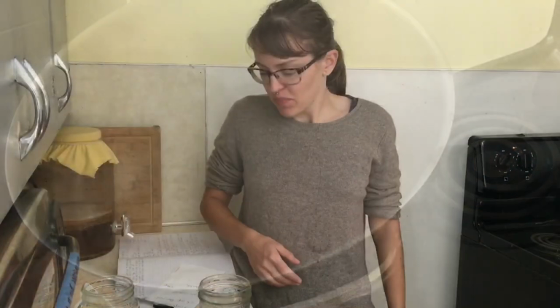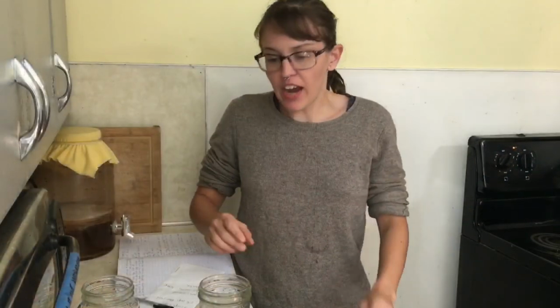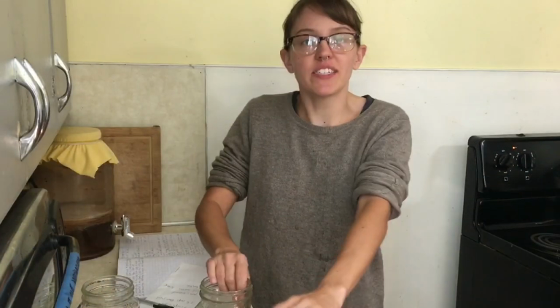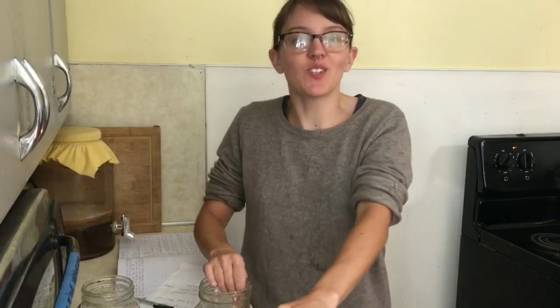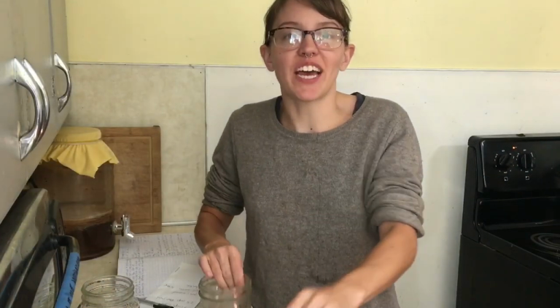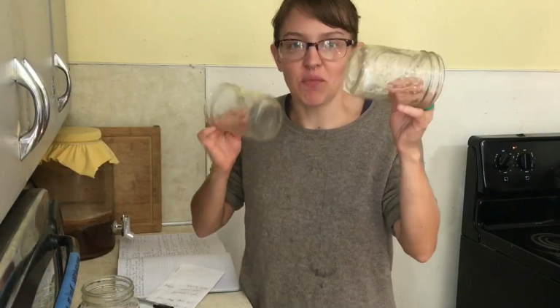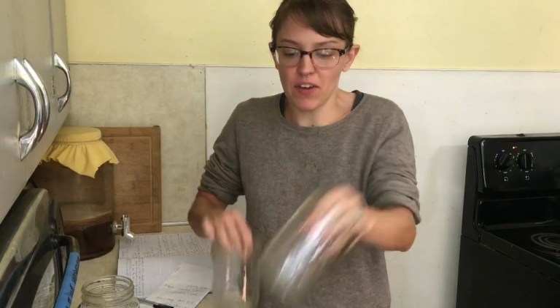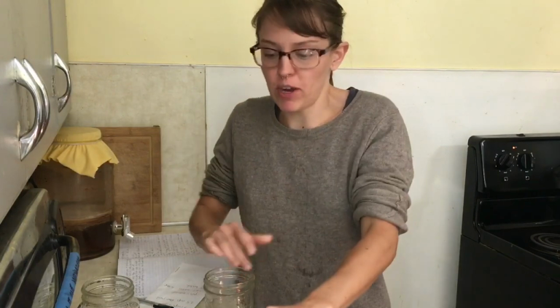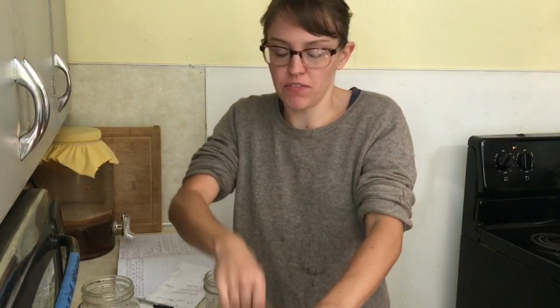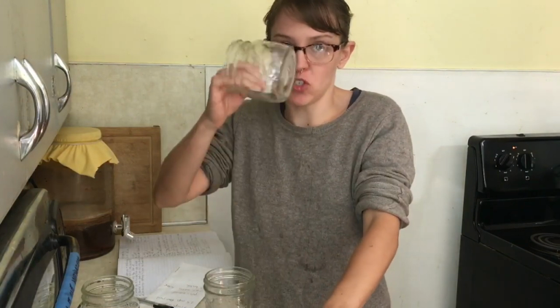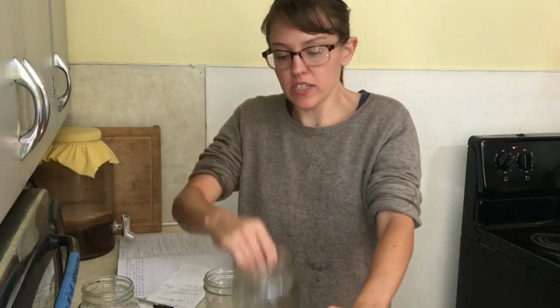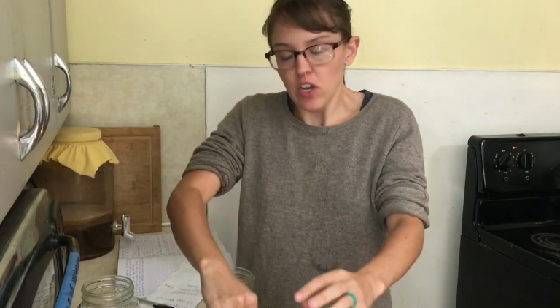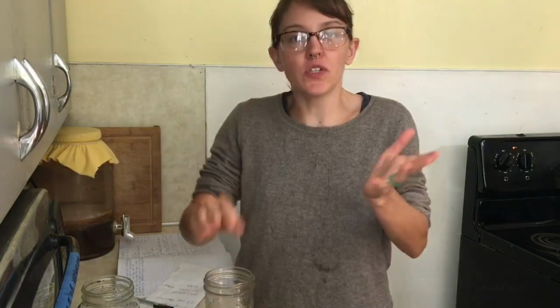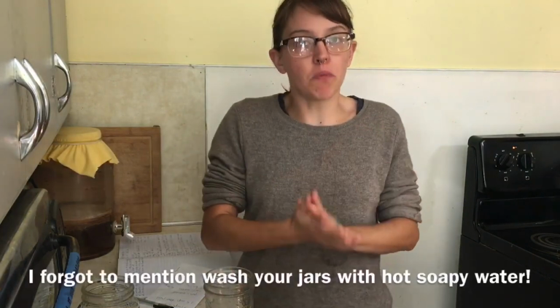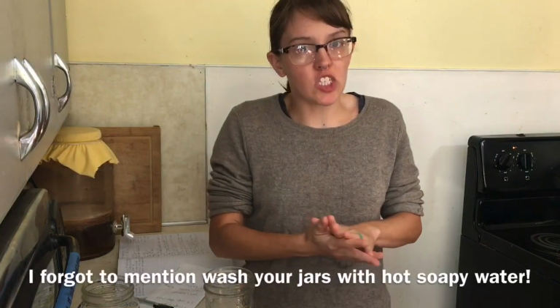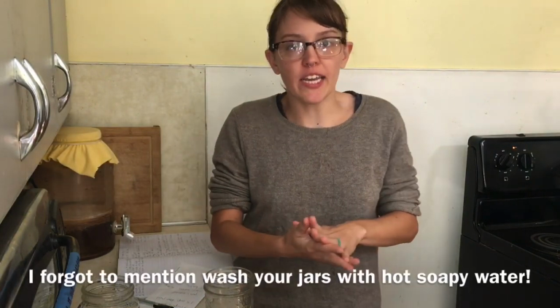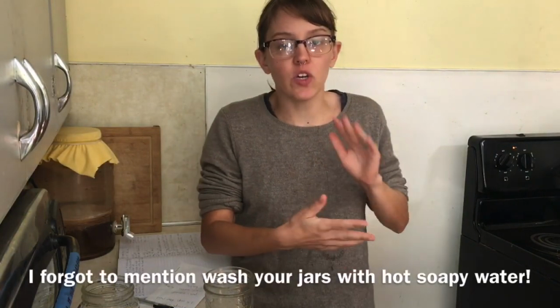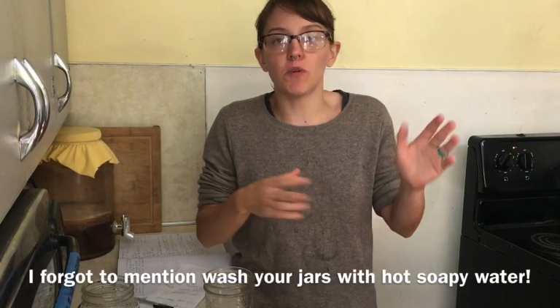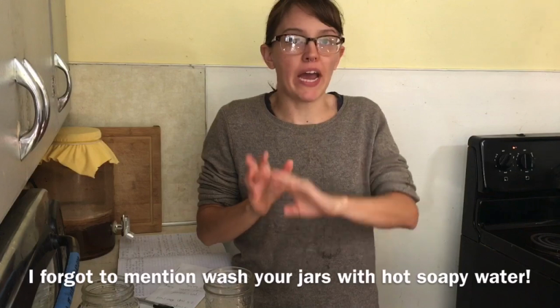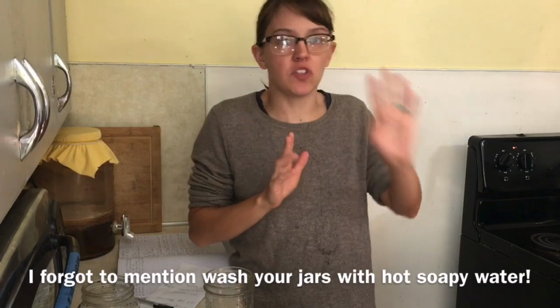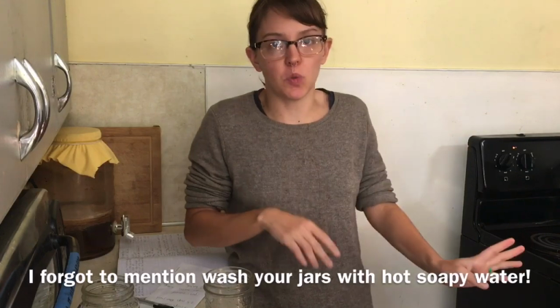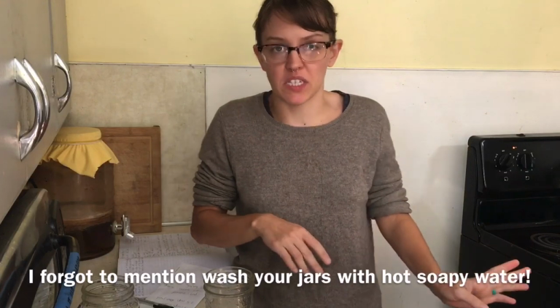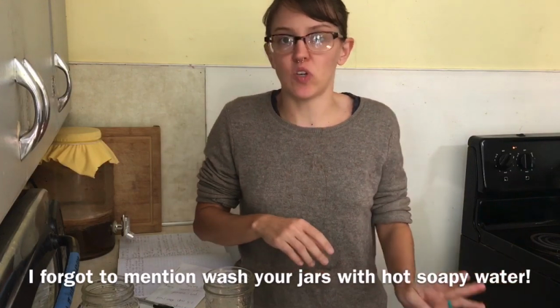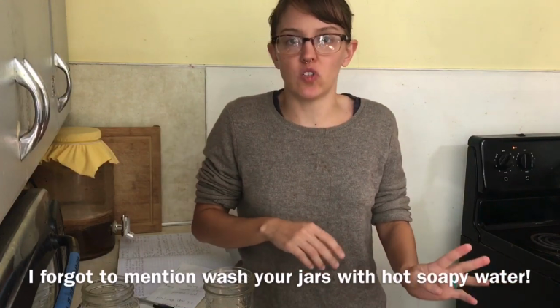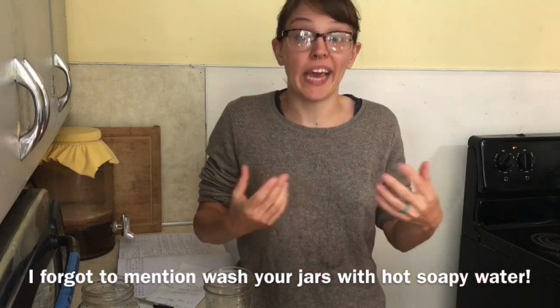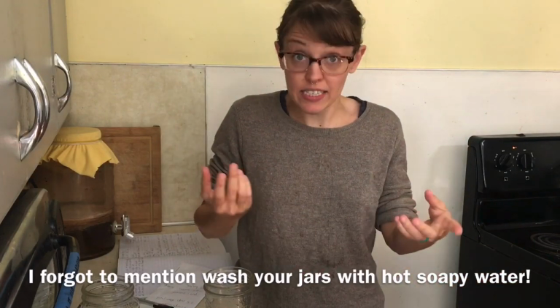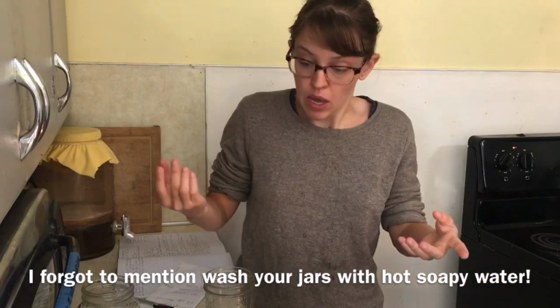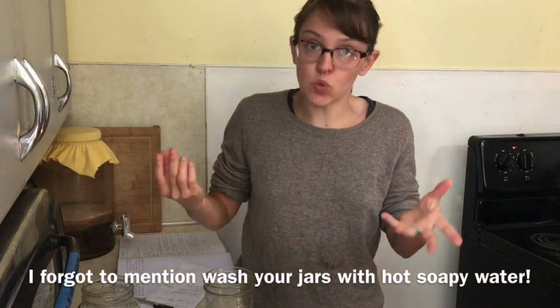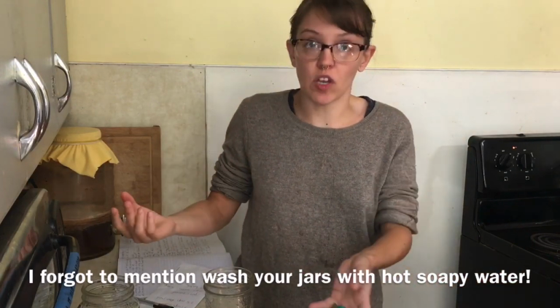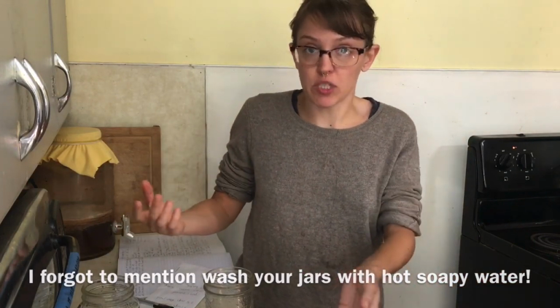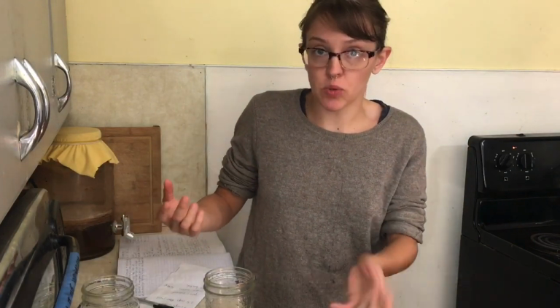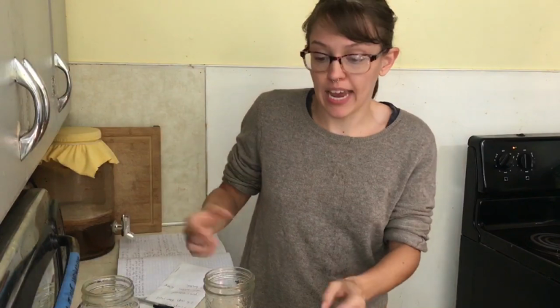You need something to store your jelly in. We have a hodgepodge of different types of jars. If you're doing a small batch of jelly you can just move it right into the fridge when it's done — you don't need to can it. But since we're doing such a large batch, we're gonna can it.